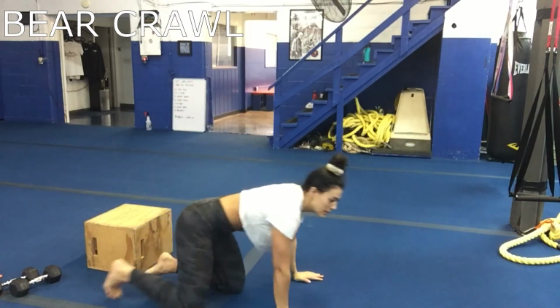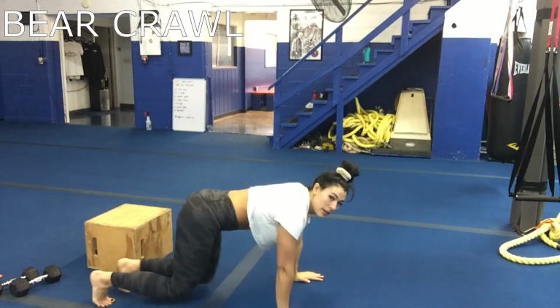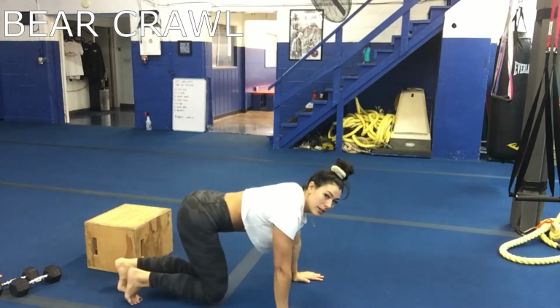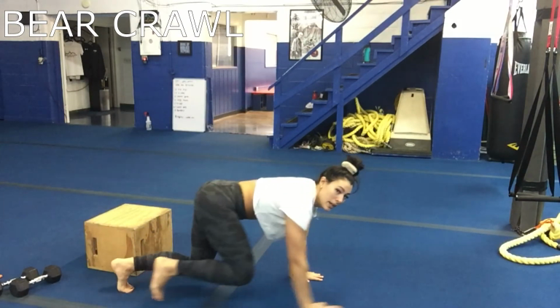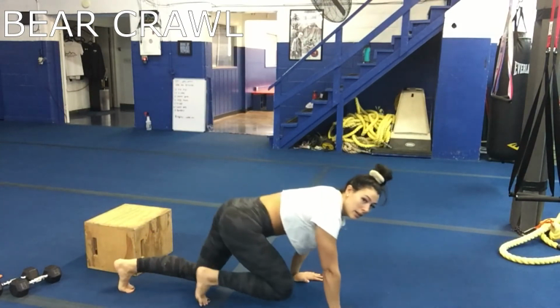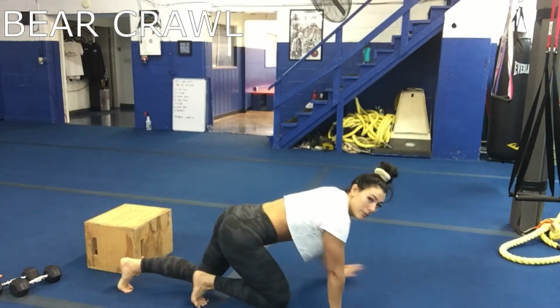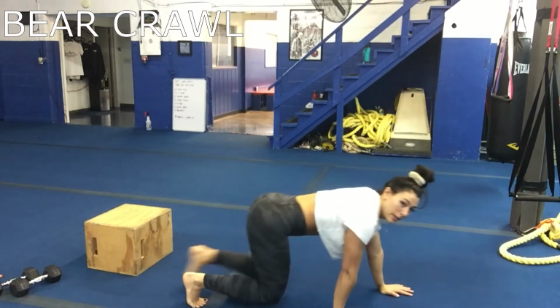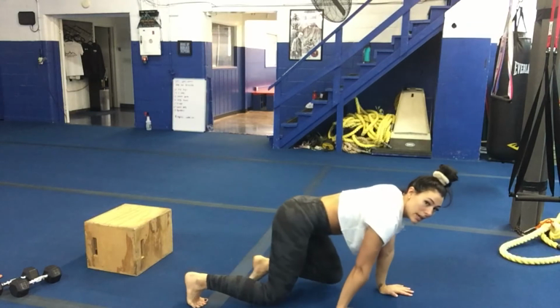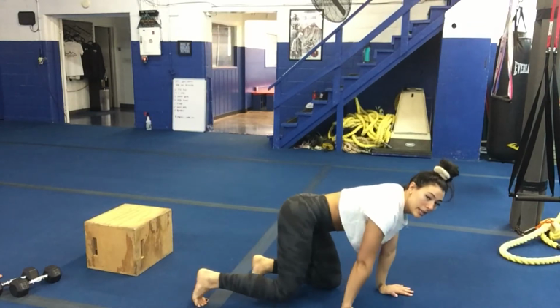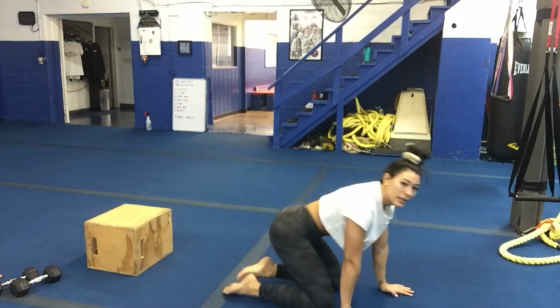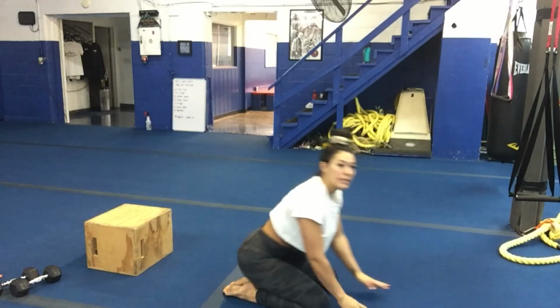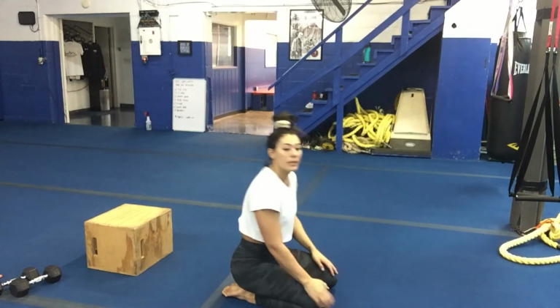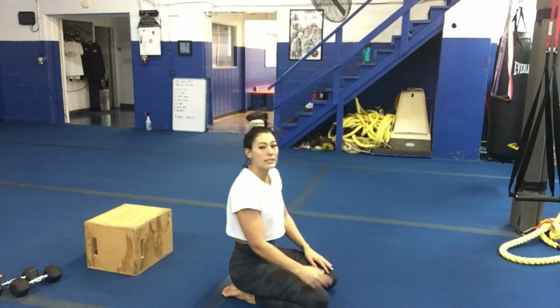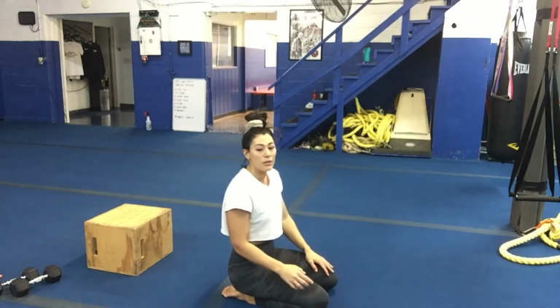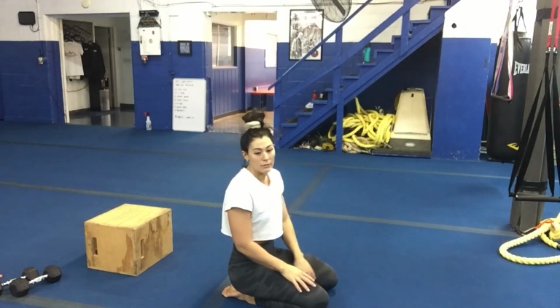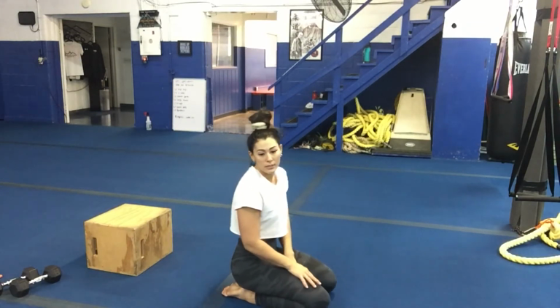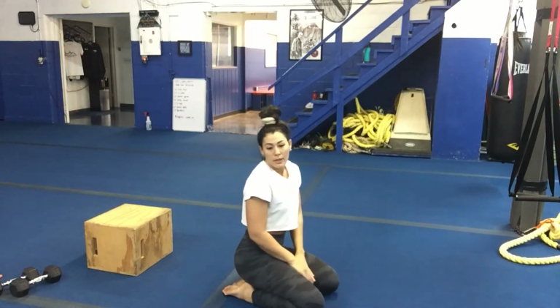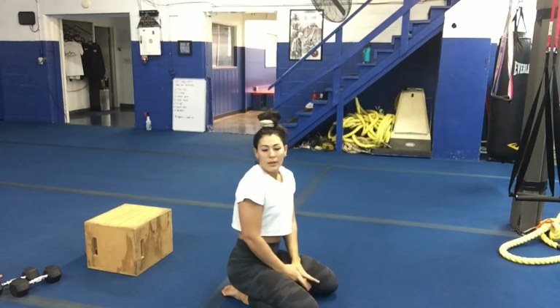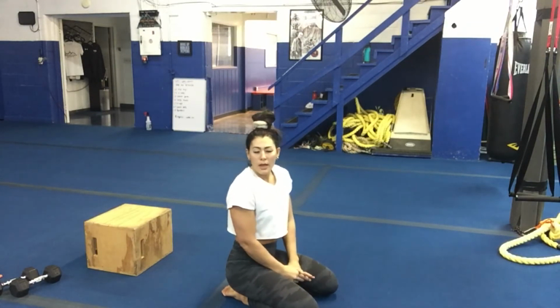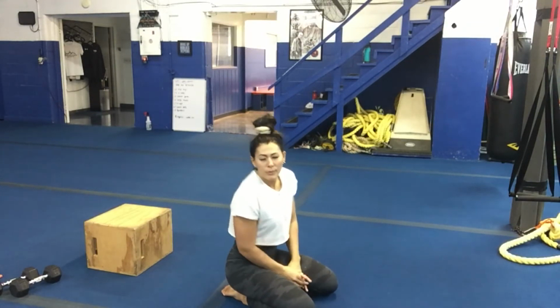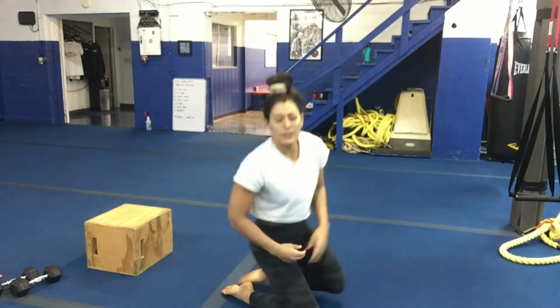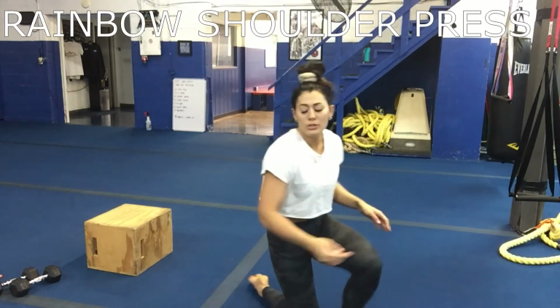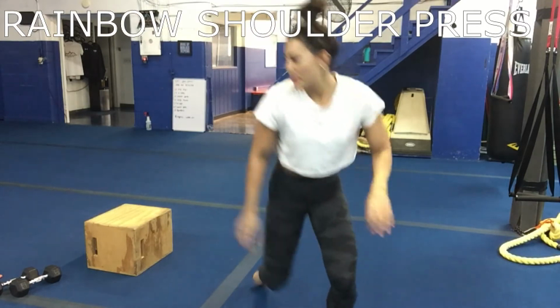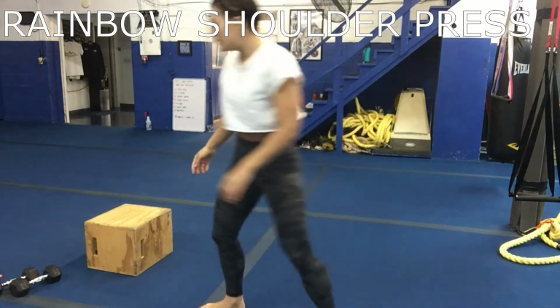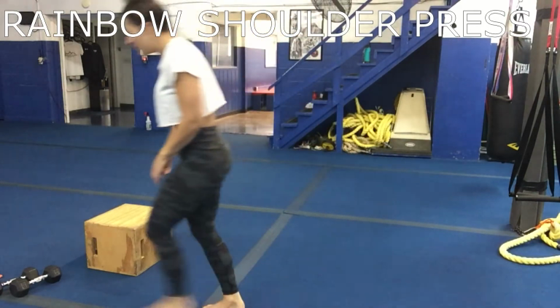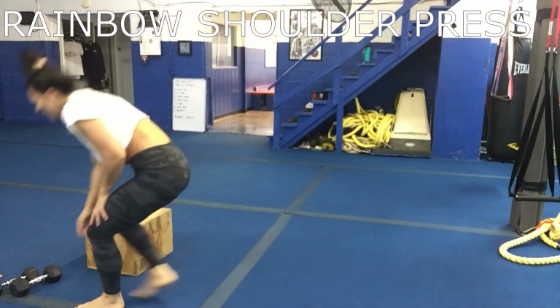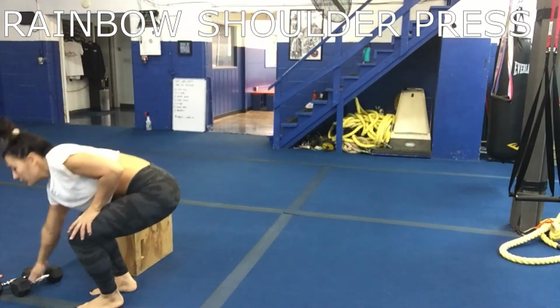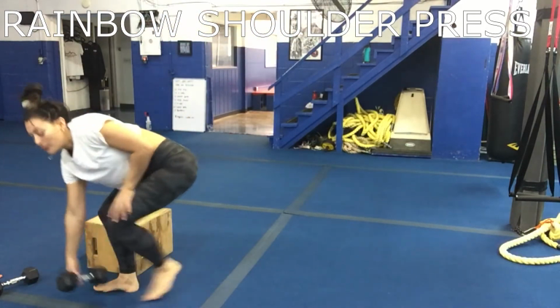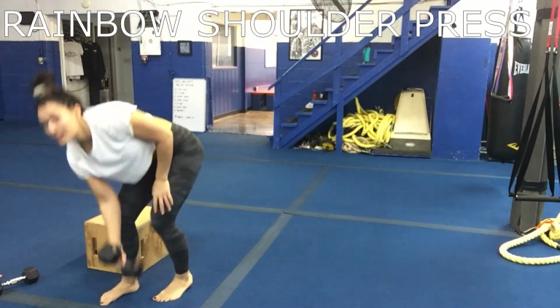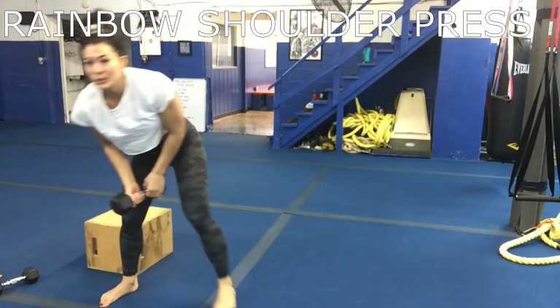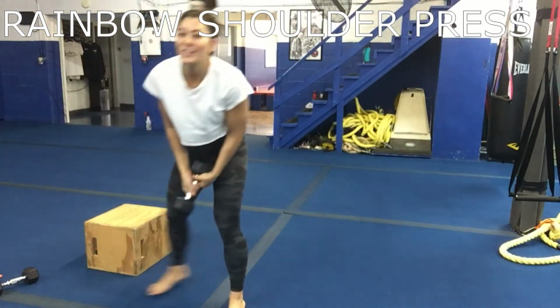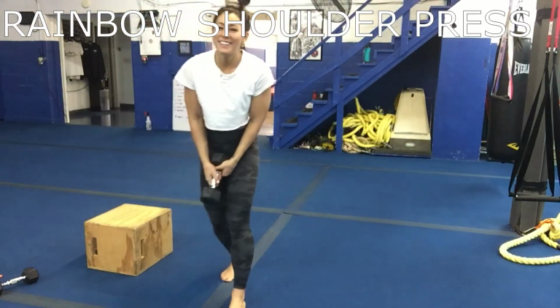For the bear crawl, you're here and you're bear crawling. The key is to keep your knees low to the ground. Fifth move is a rainbow shoulder press — you can go a little heavier here as well. You're going shoulder to shoulder, up to your other shoulder.